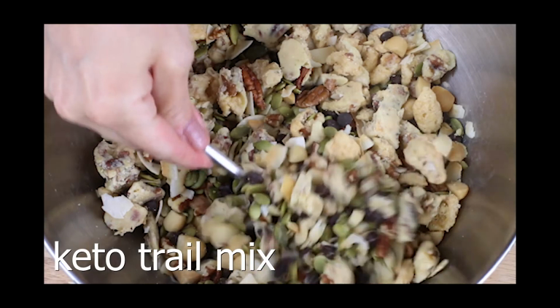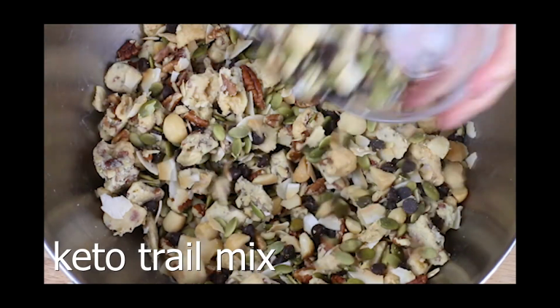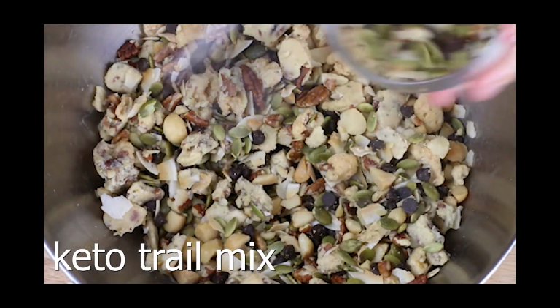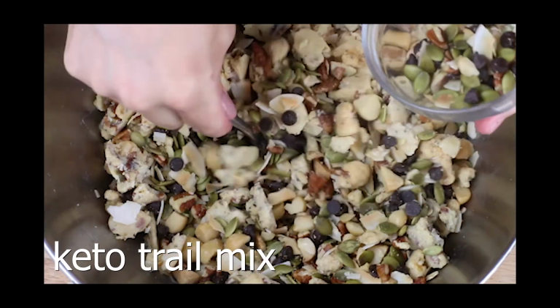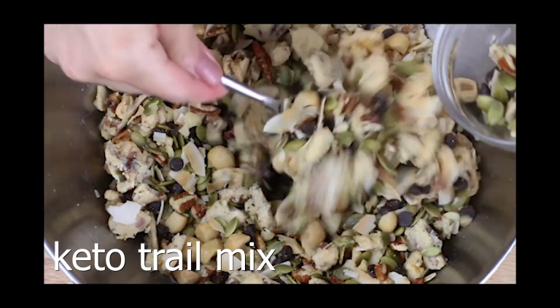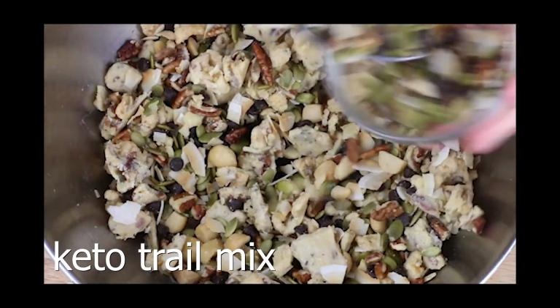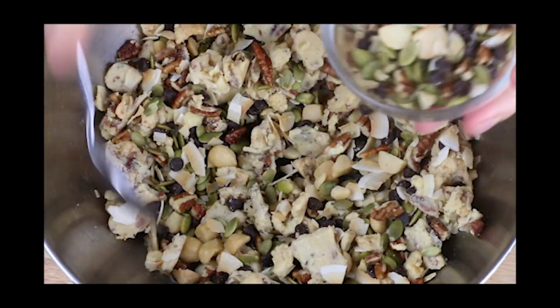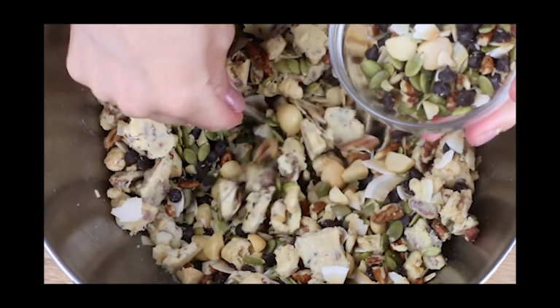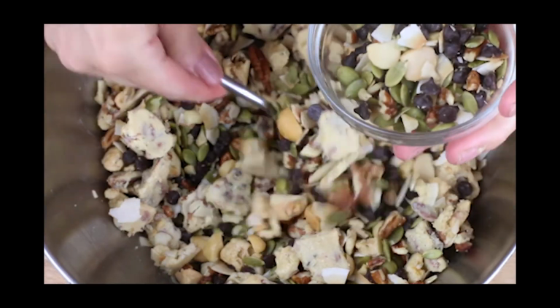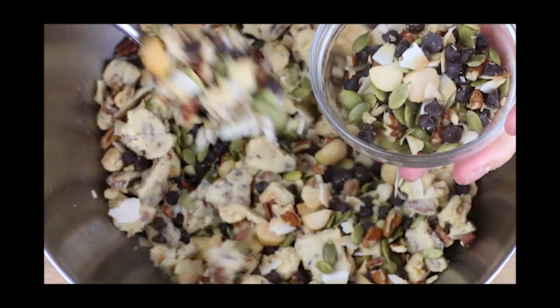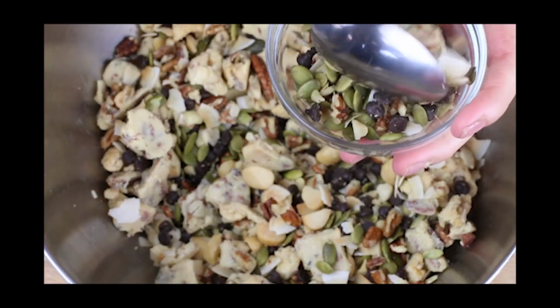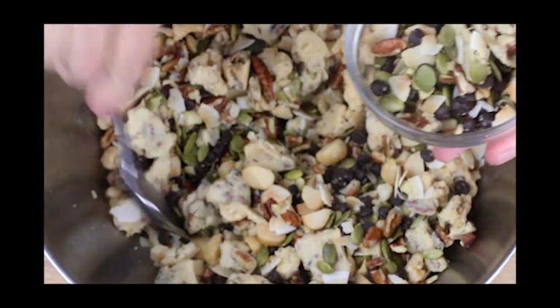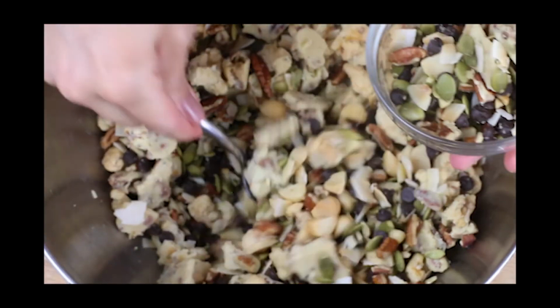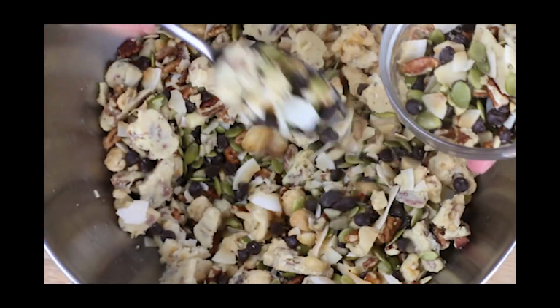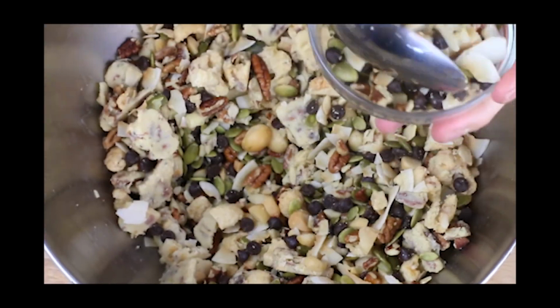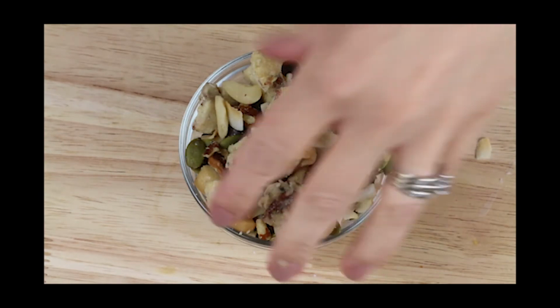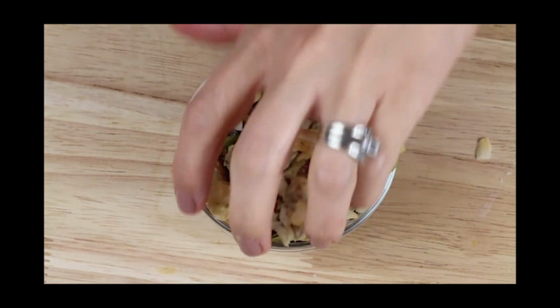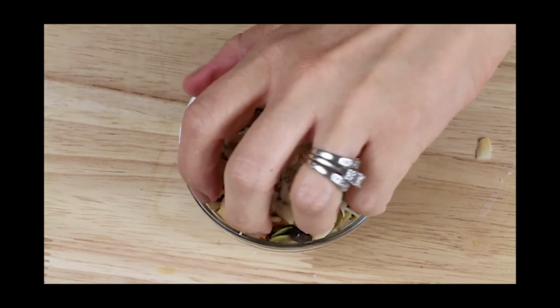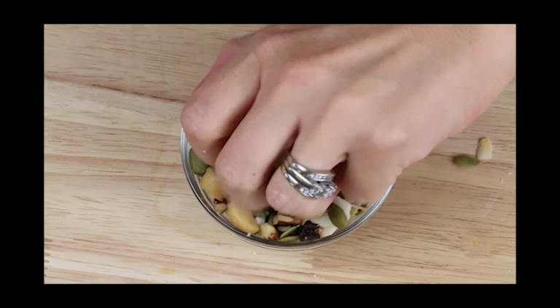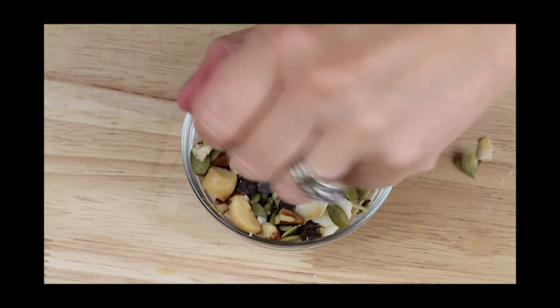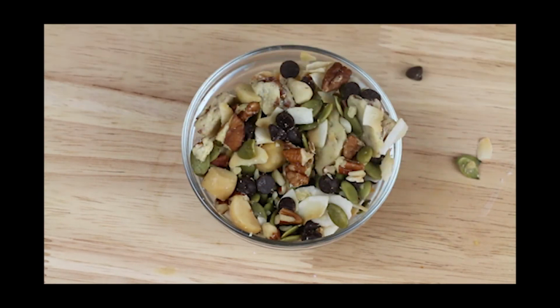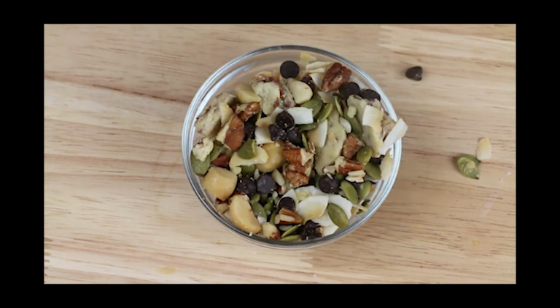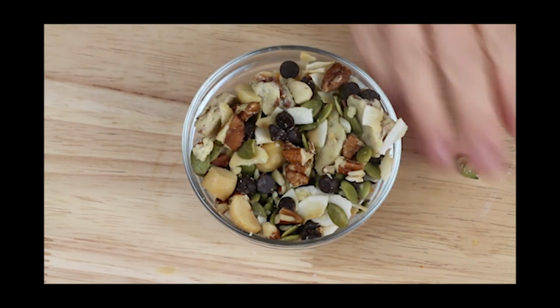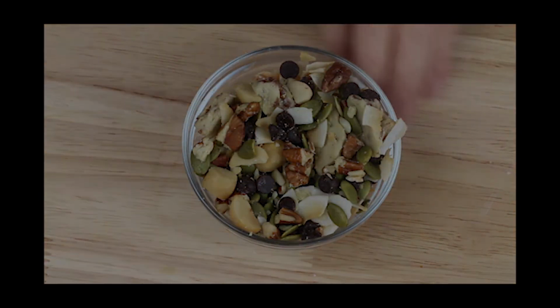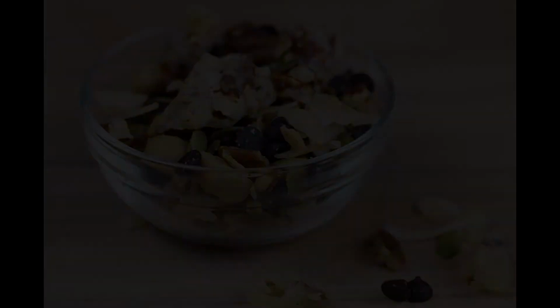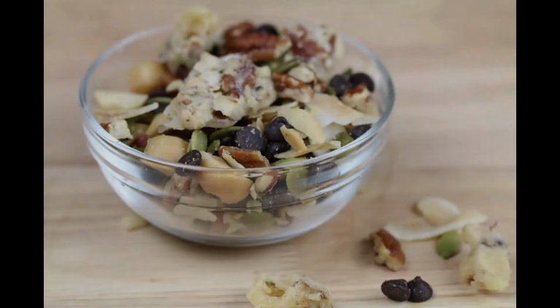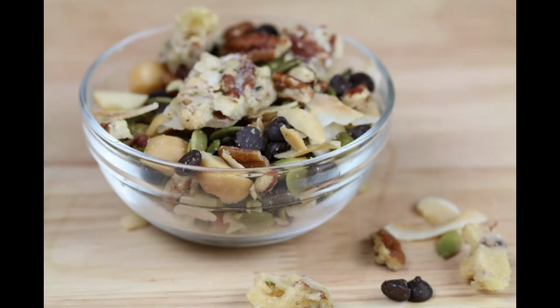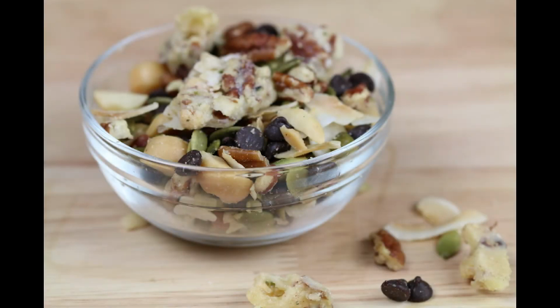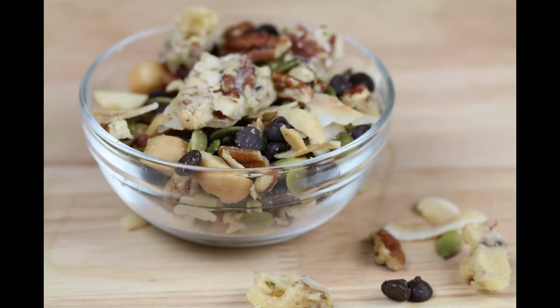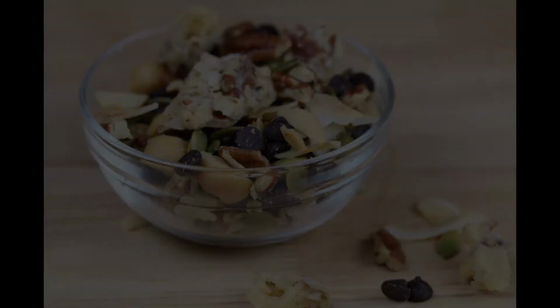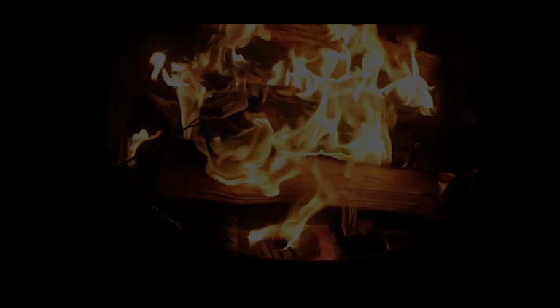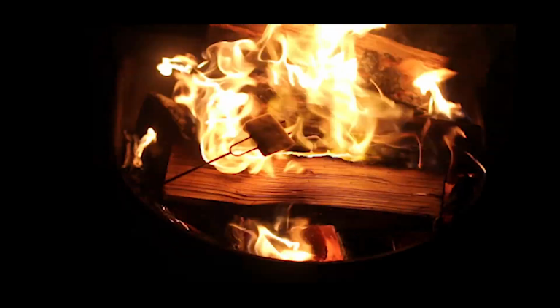Trail mix is a good option when you're out hiking or out on the boat all day. I have another video showing you the step-by-step on how to make this tasty trail mix, so you should check that out. I'll leave the link below in the description box.